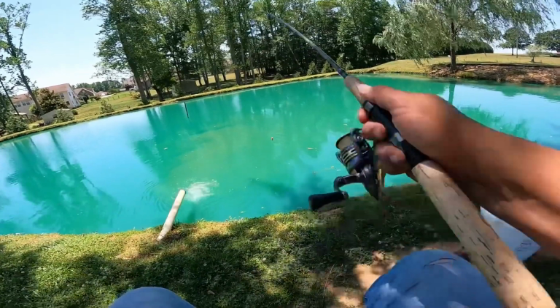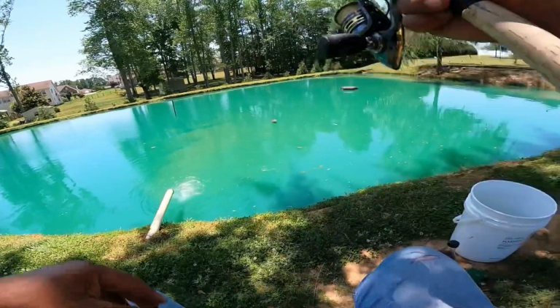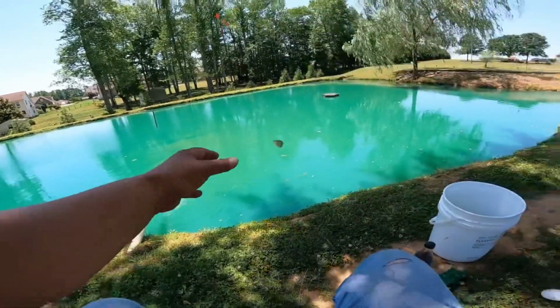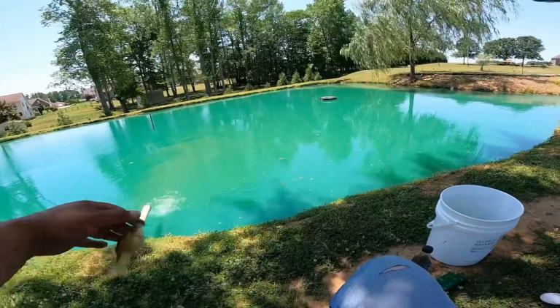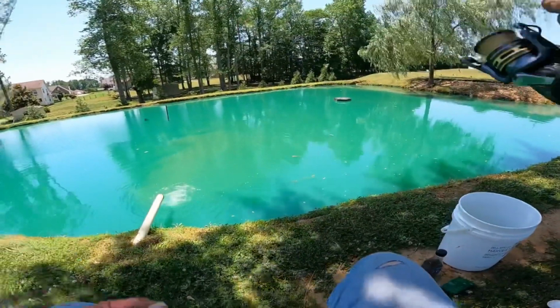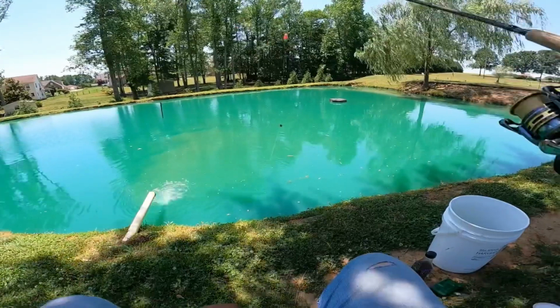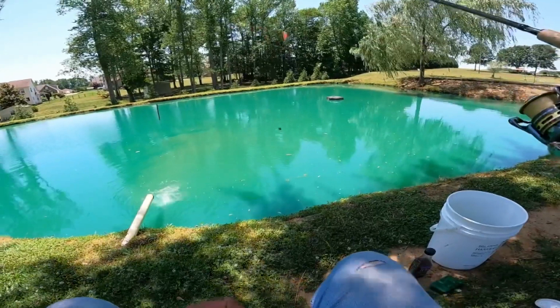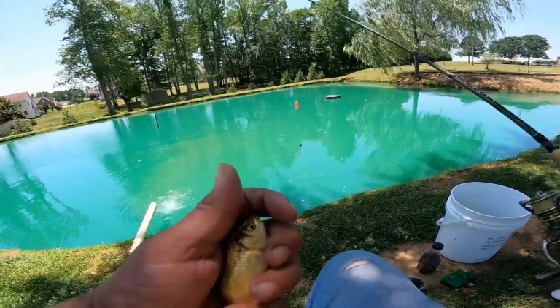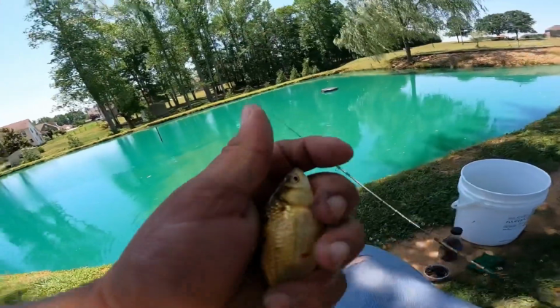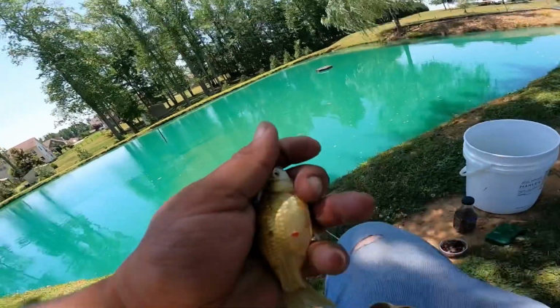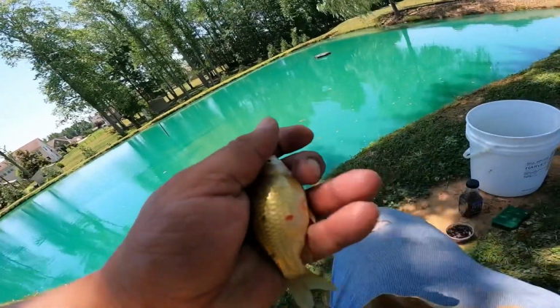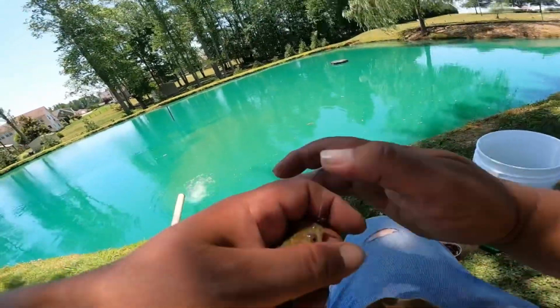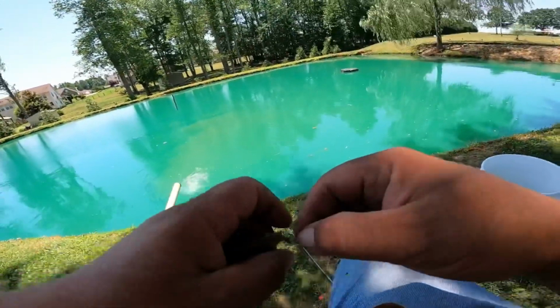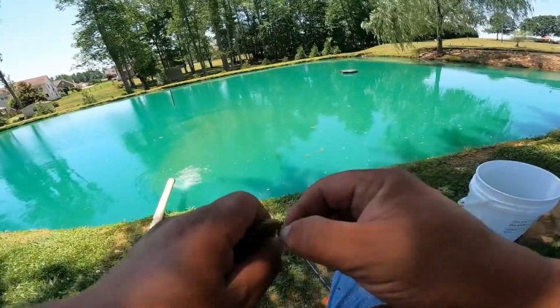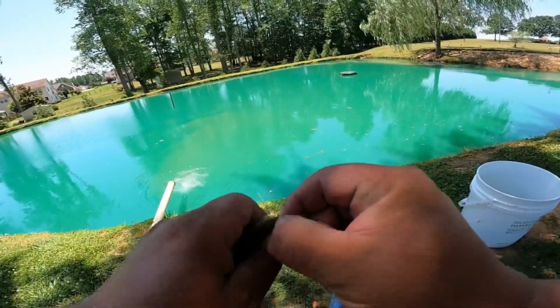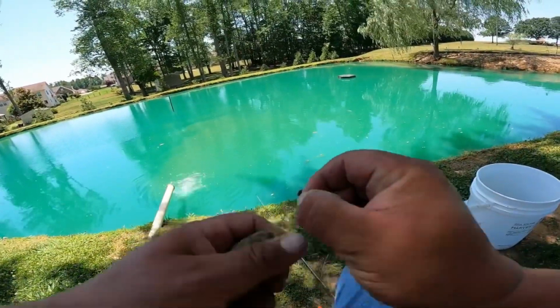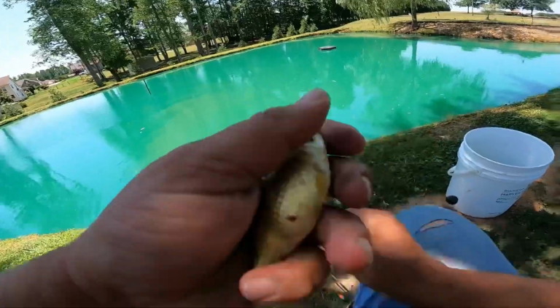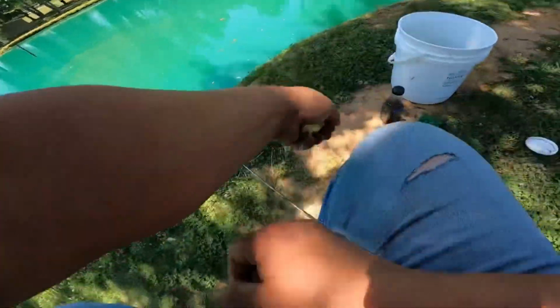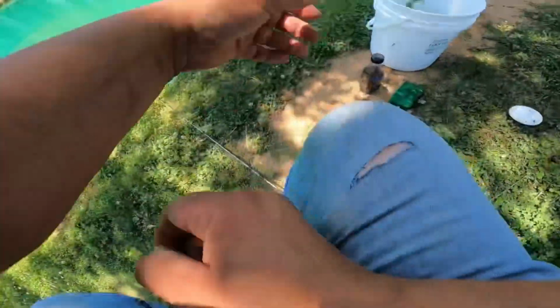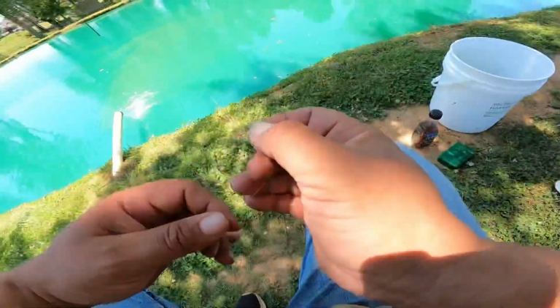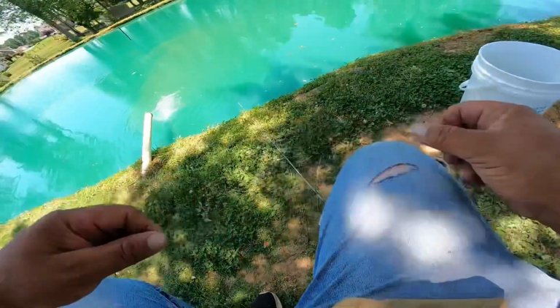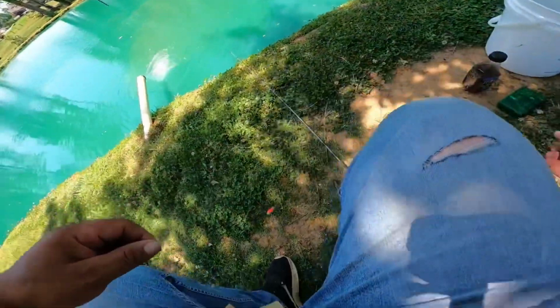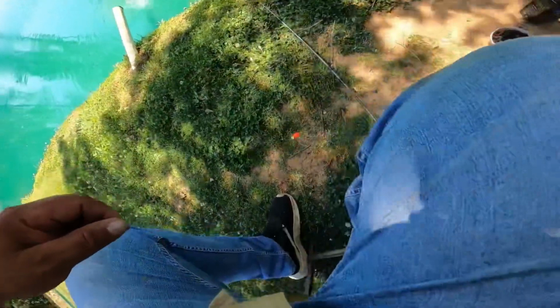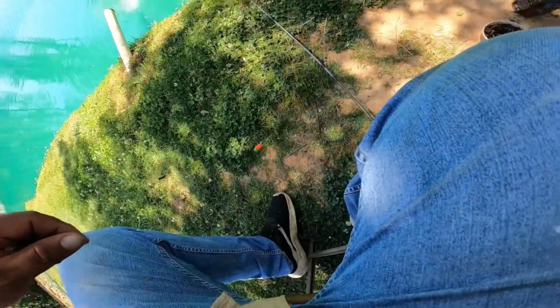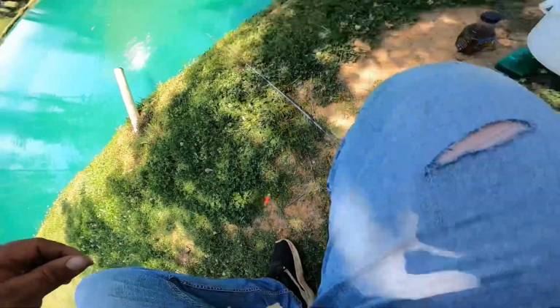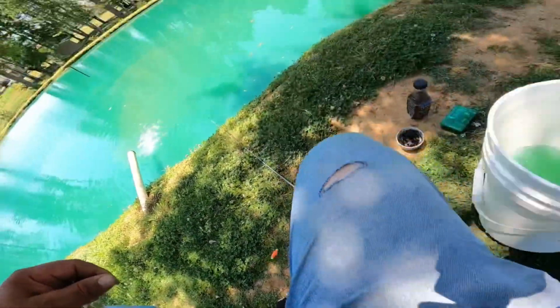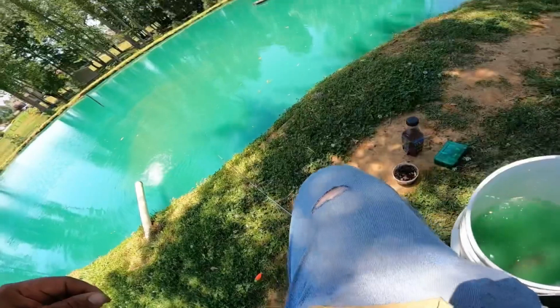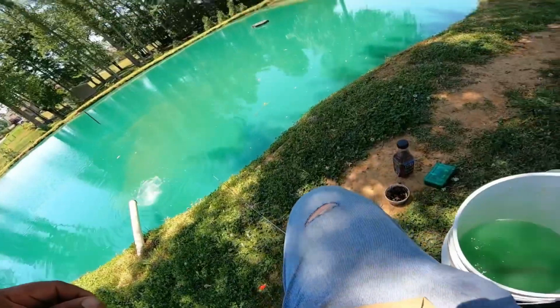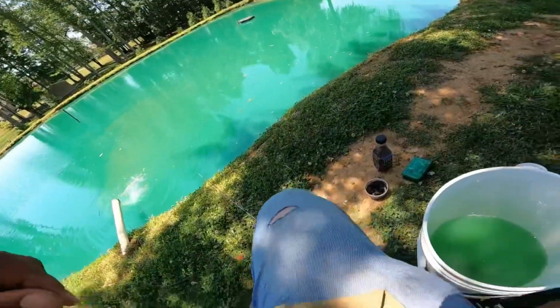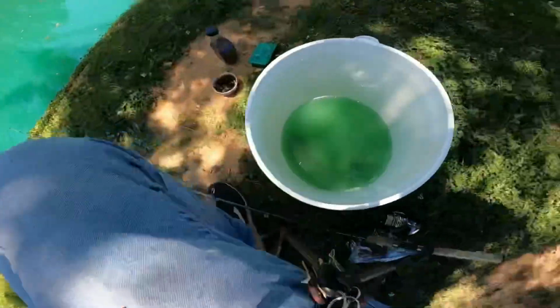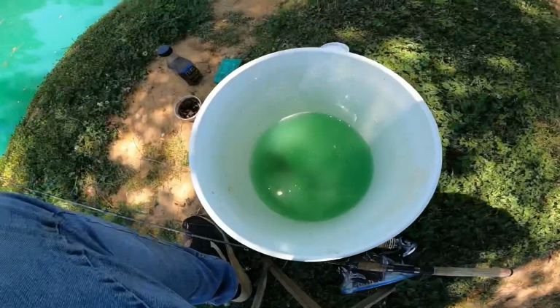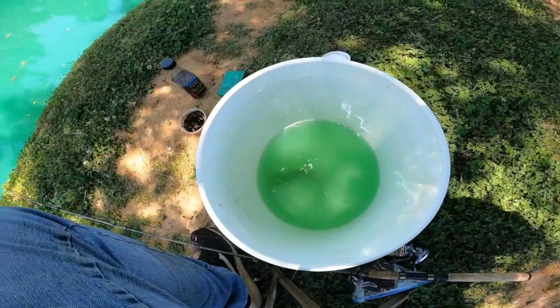There's one — another little black salty. And then in the bucket. My bait bucket right there.